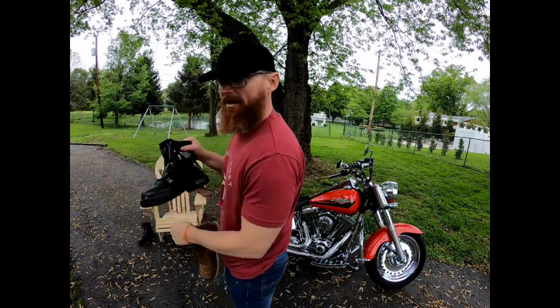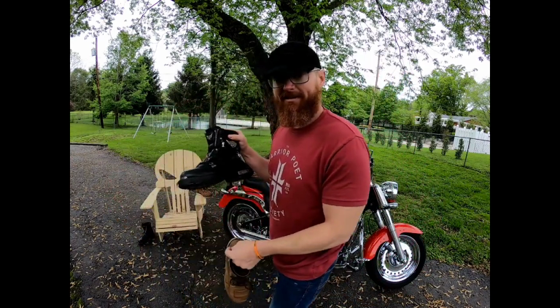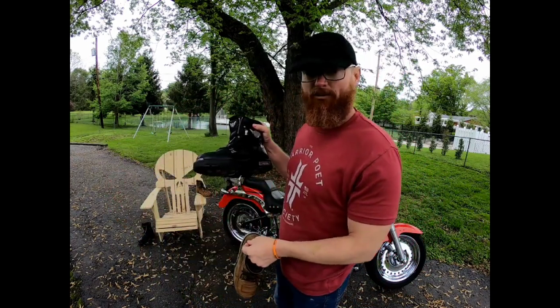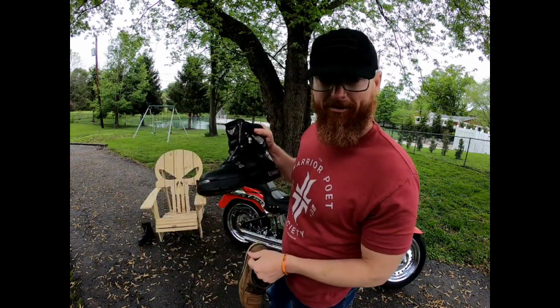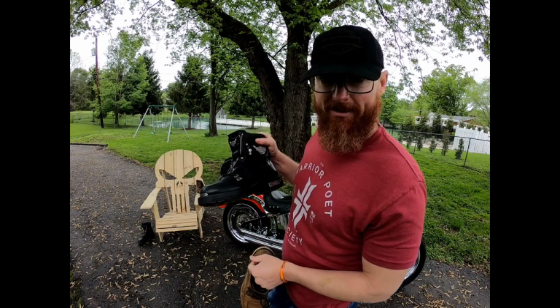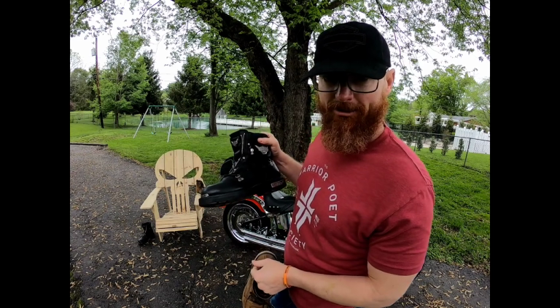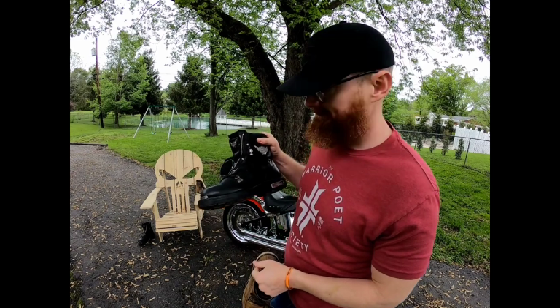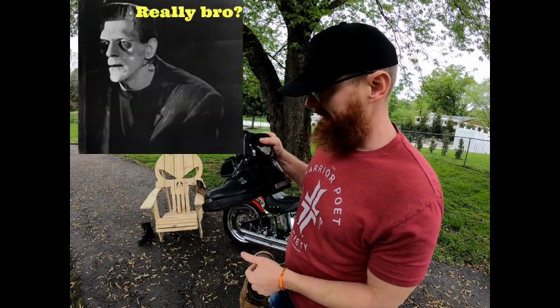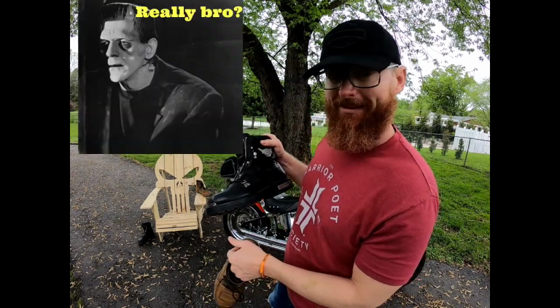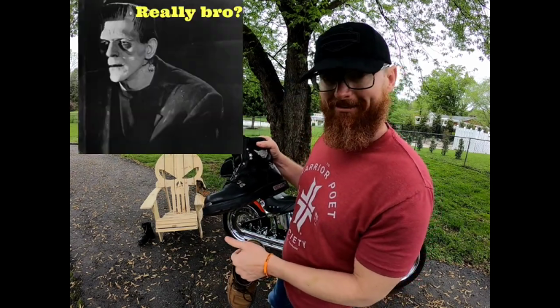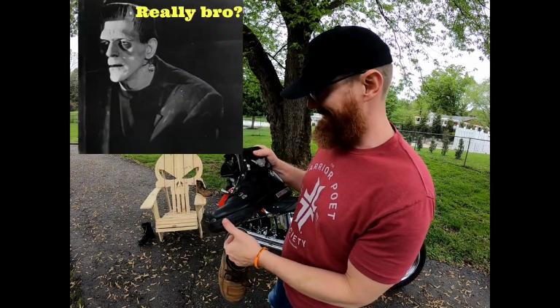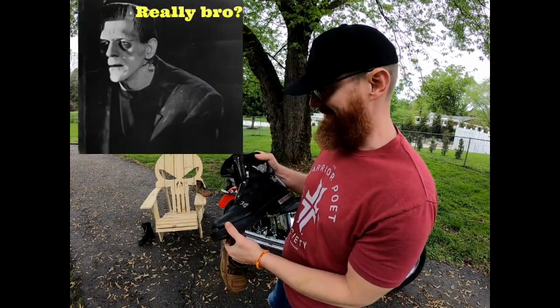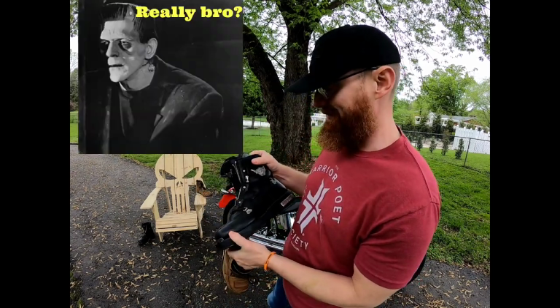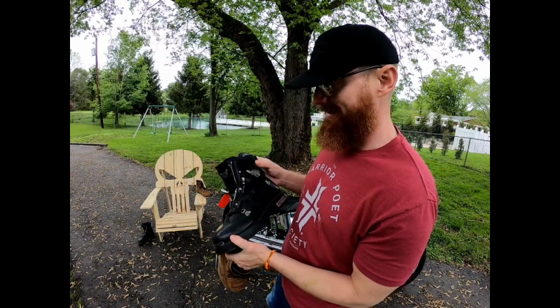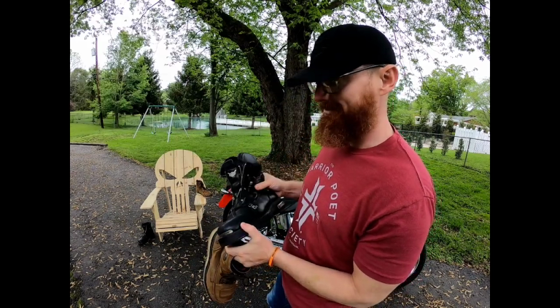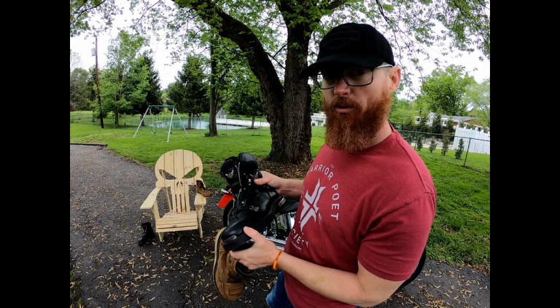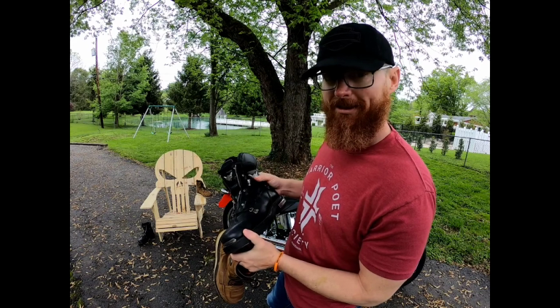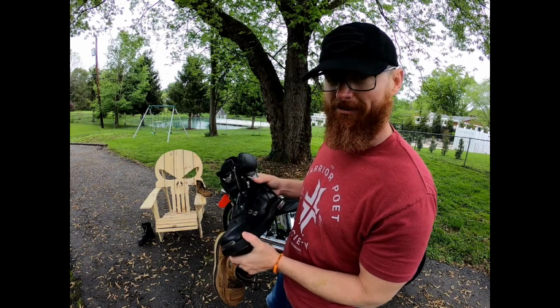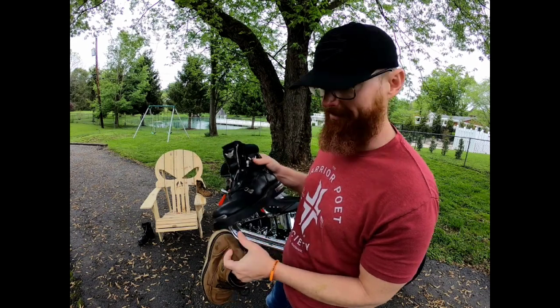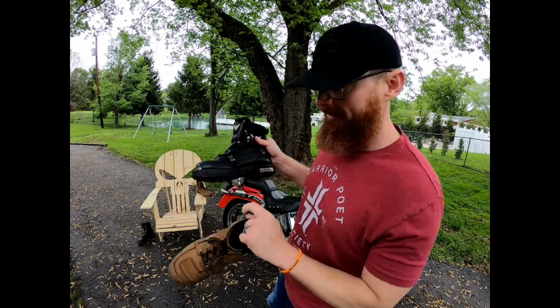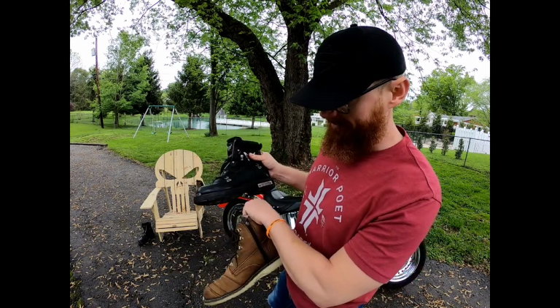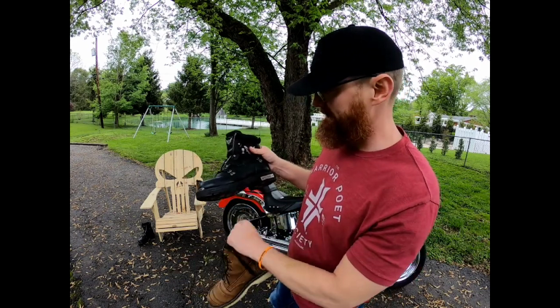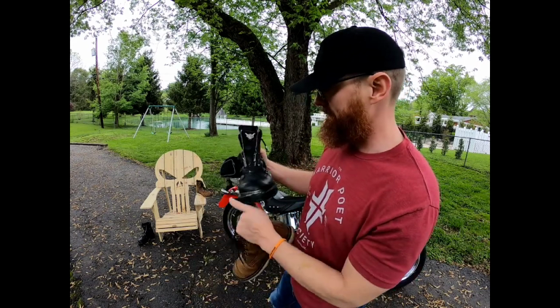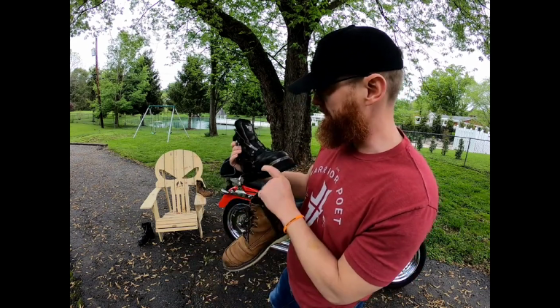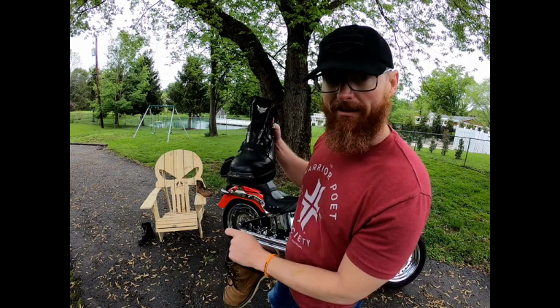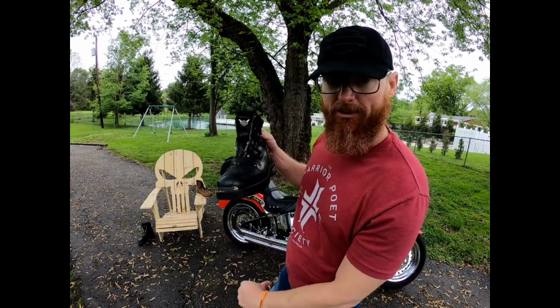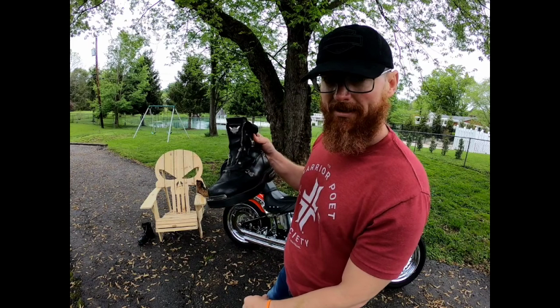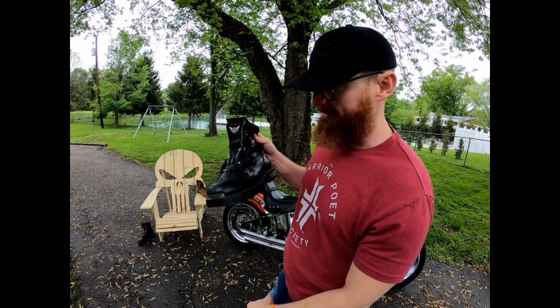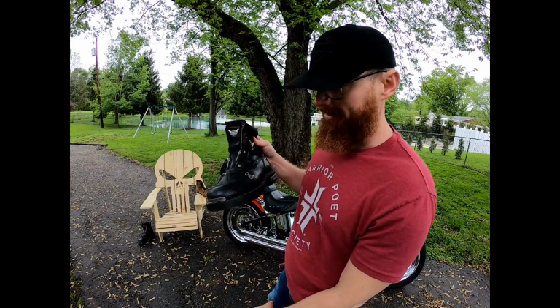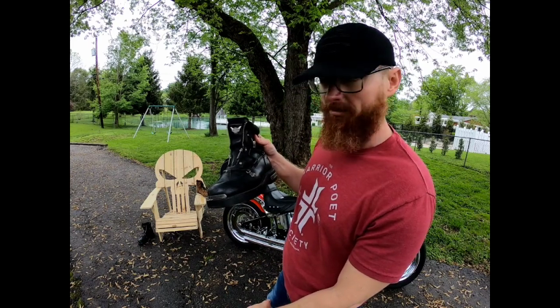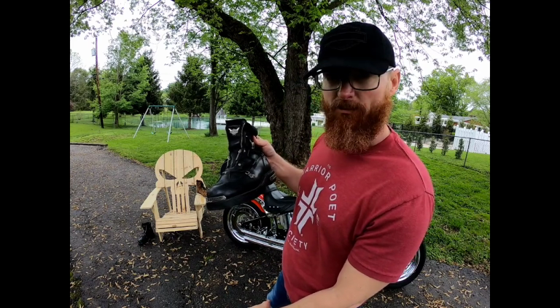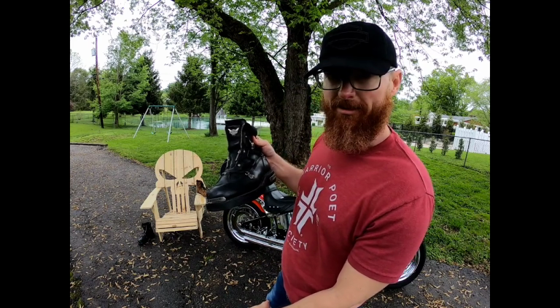These things make you walk like Frankenstein's monster — there's really no give to them. They might be slightly more protection than this boot, so I like these boots, they're just not very comfortable and they make you walk funny.